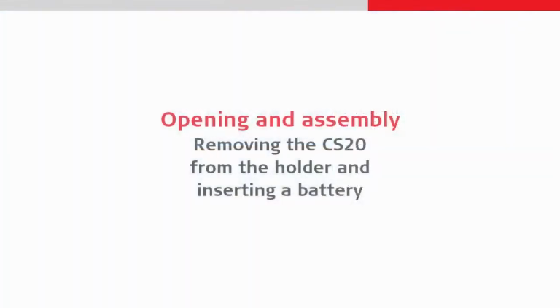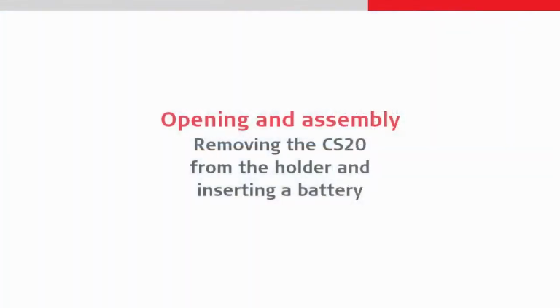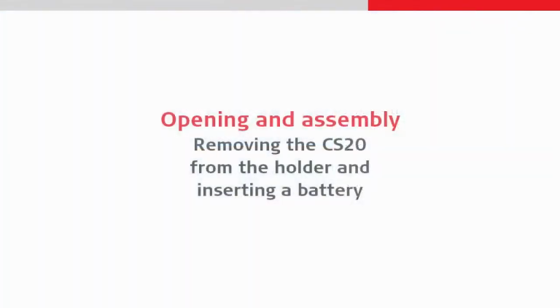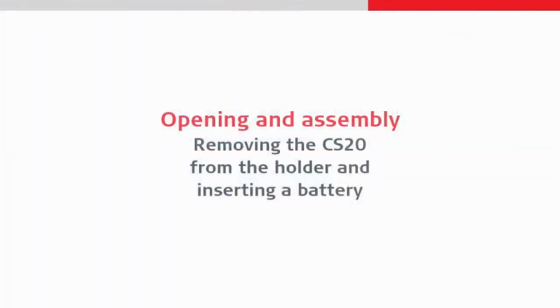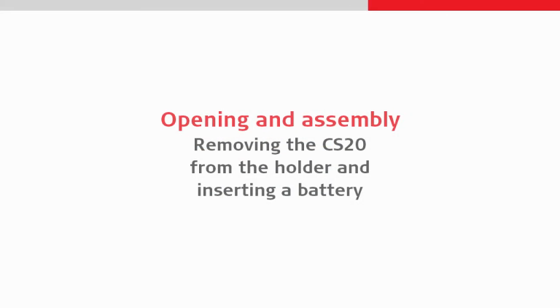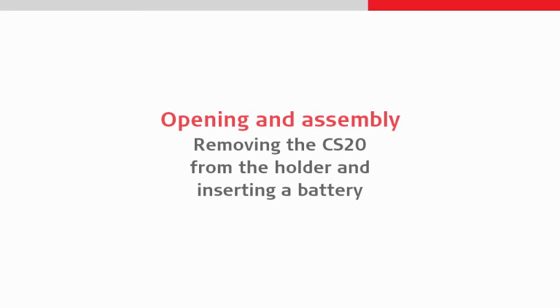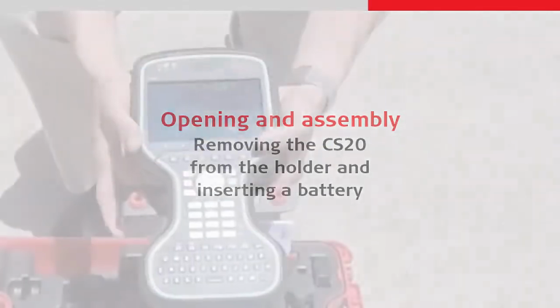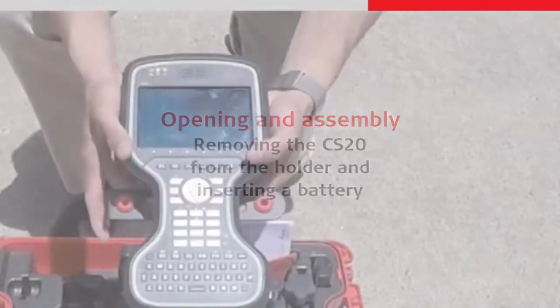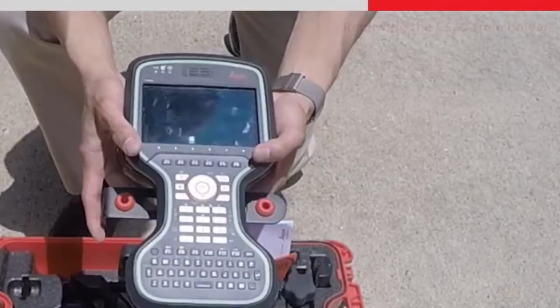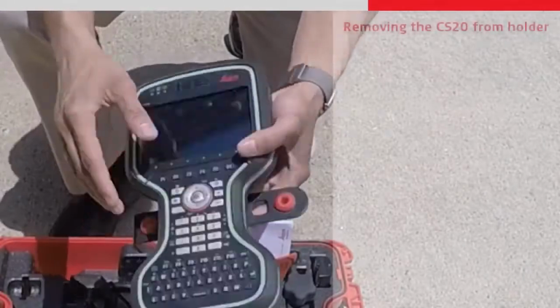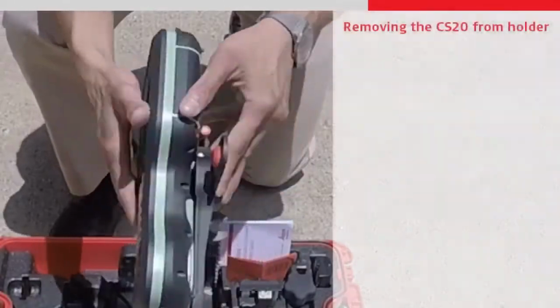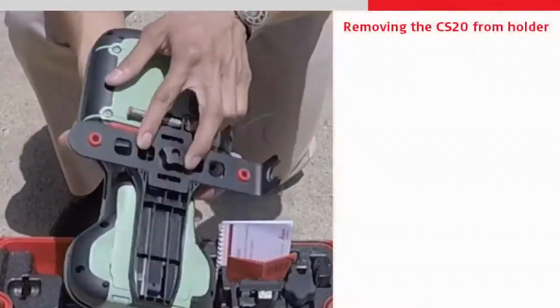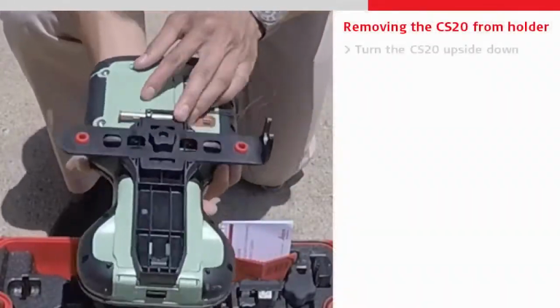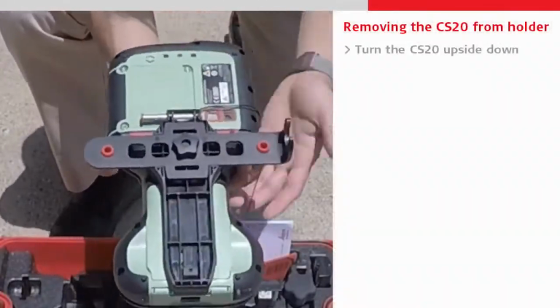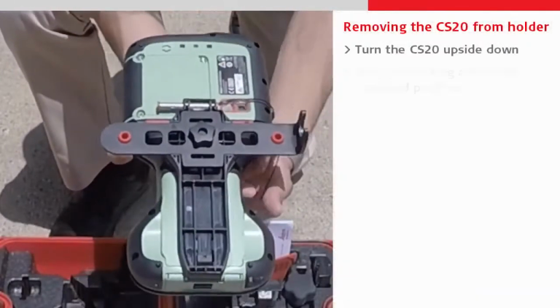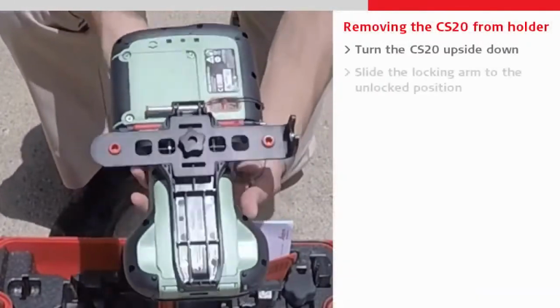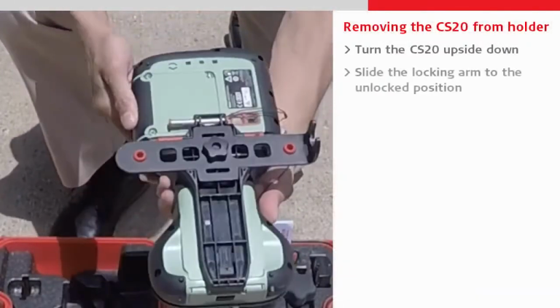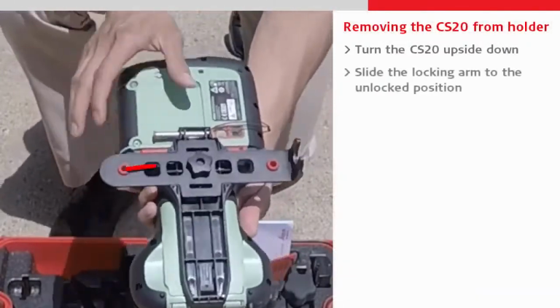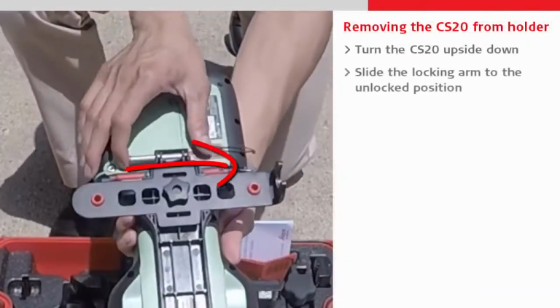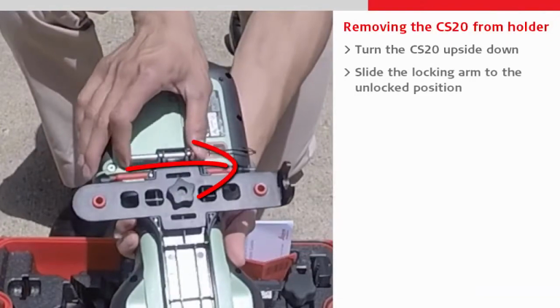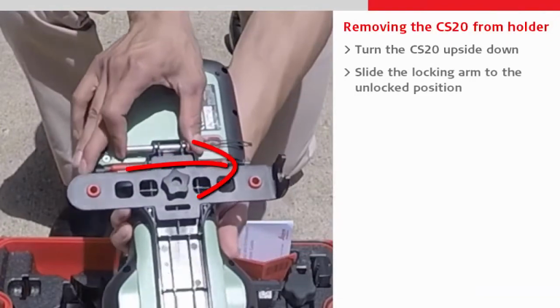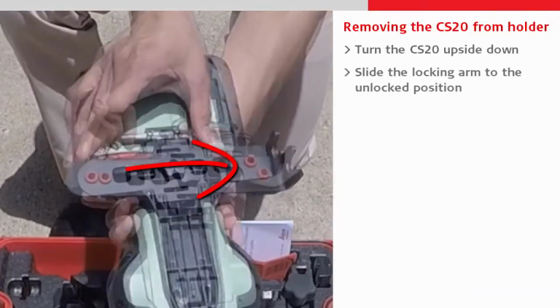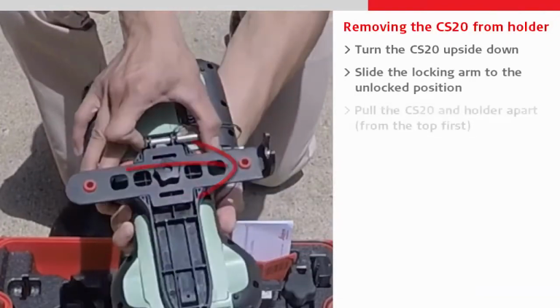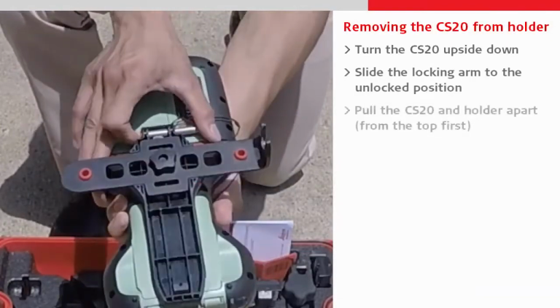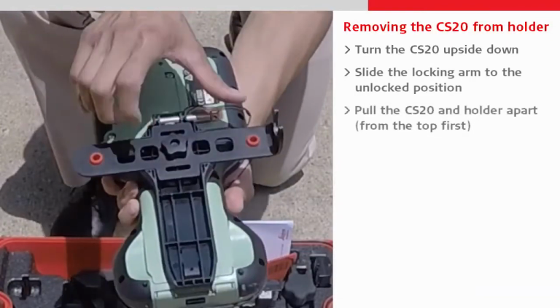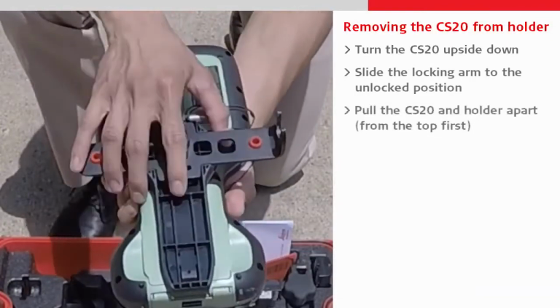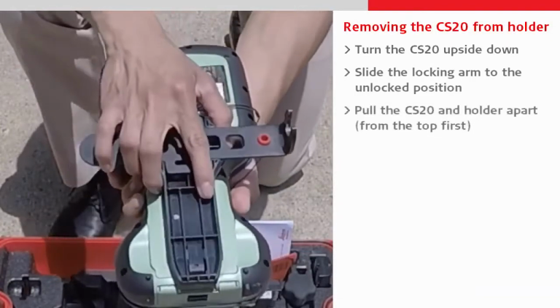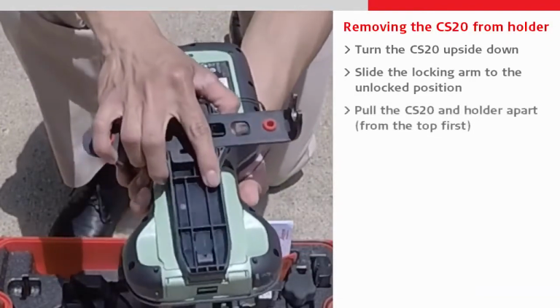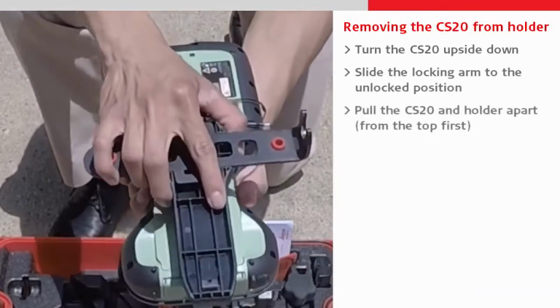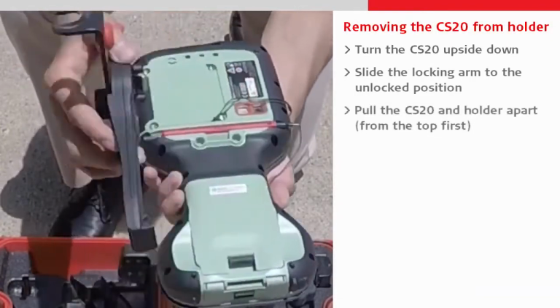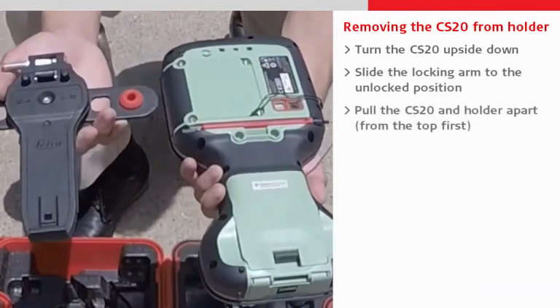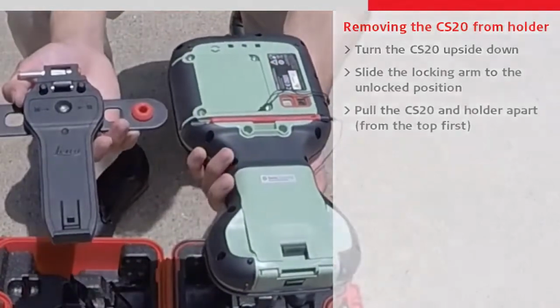Next, let's look at the CS20. First we will remove it from its holder by pushing the holder's locking arm into the unlocked position and then pulling the holder and CS20 apart.